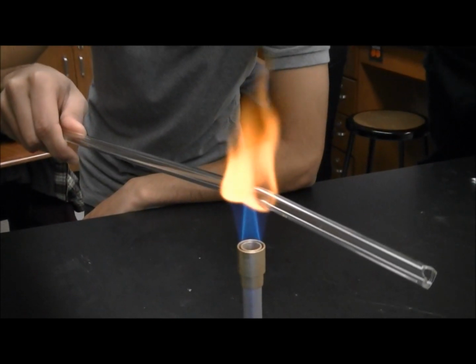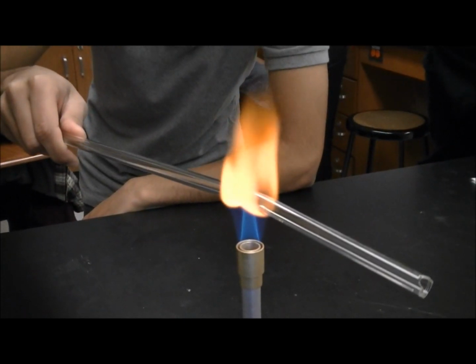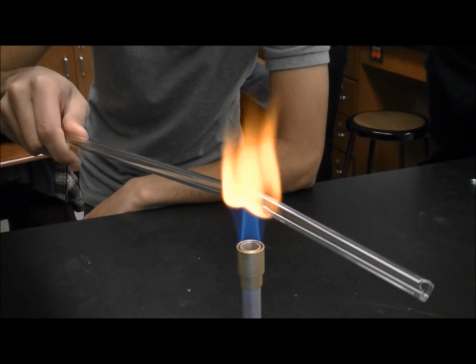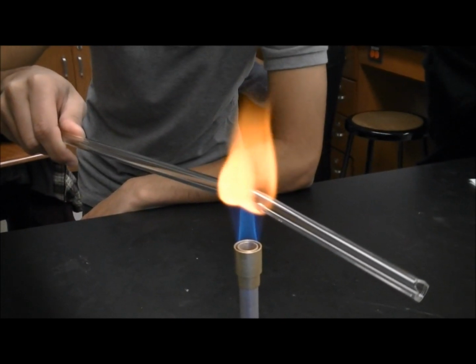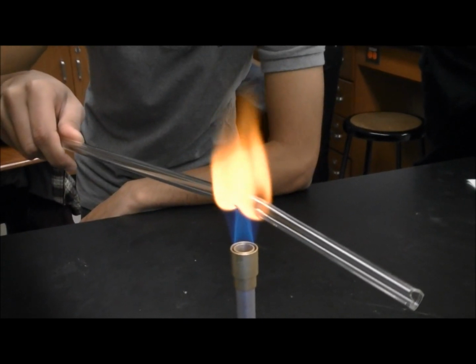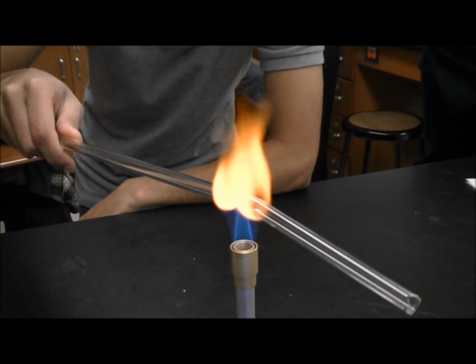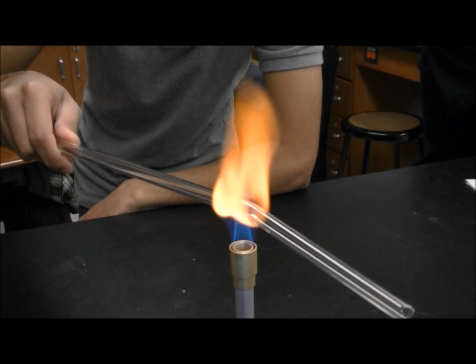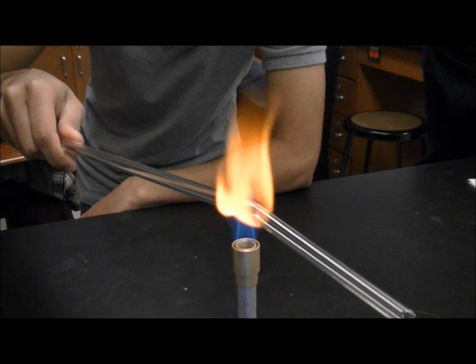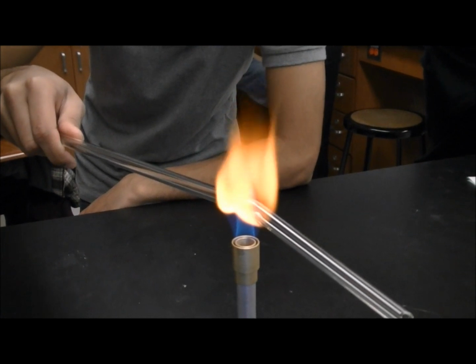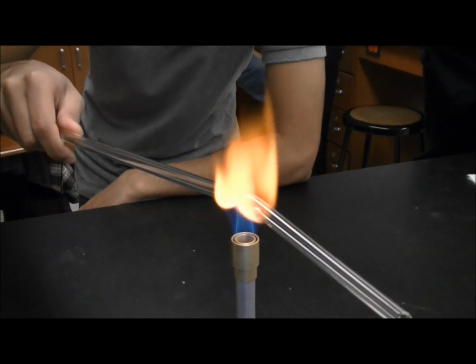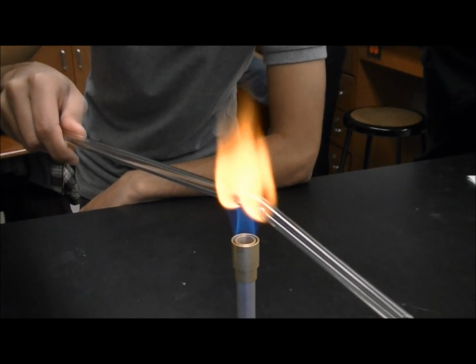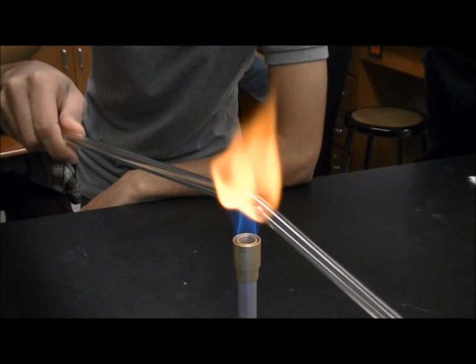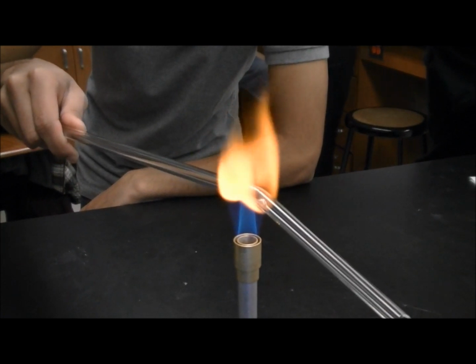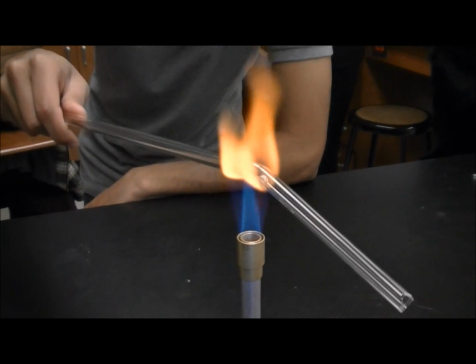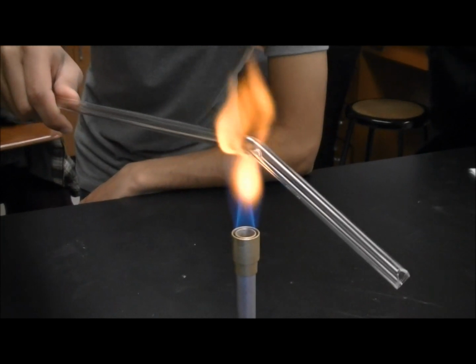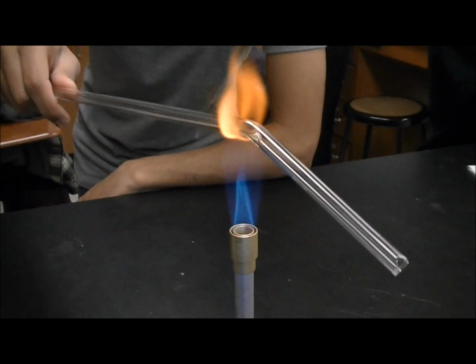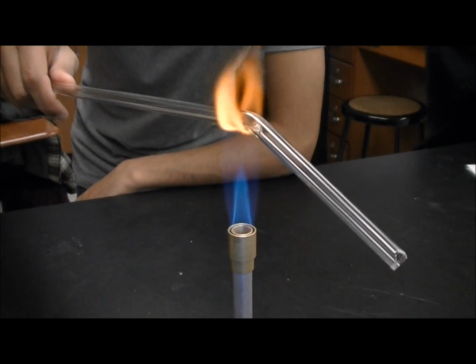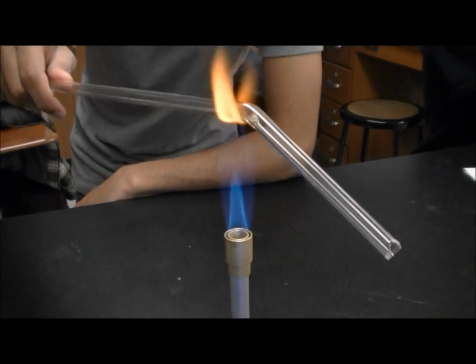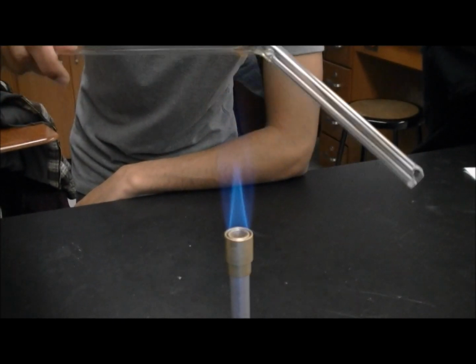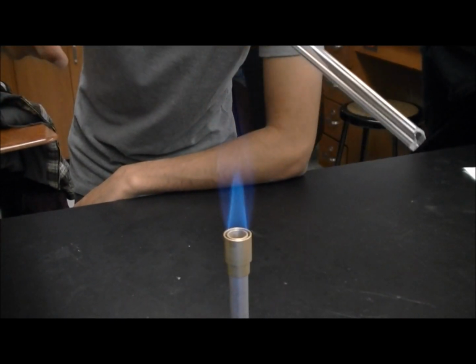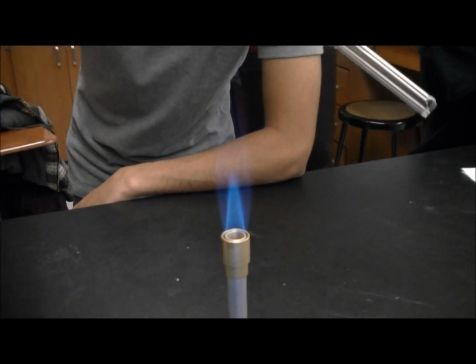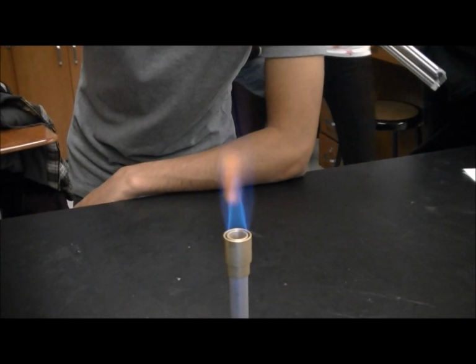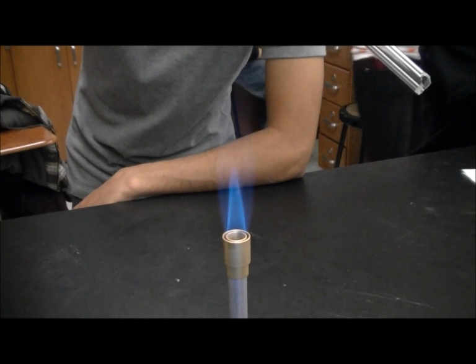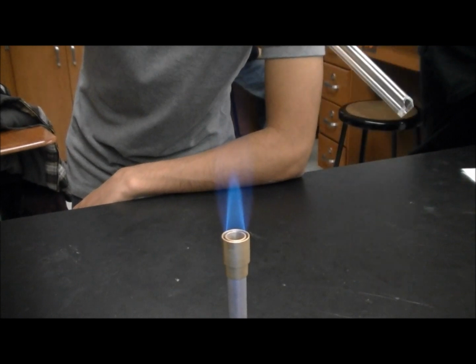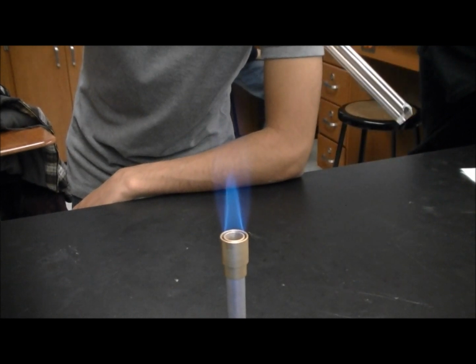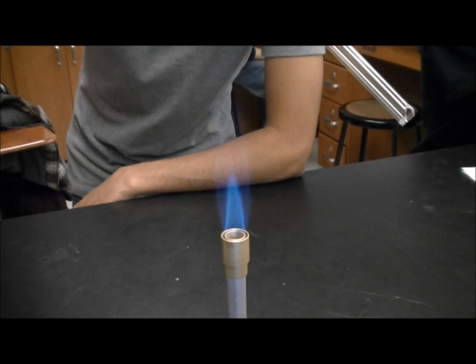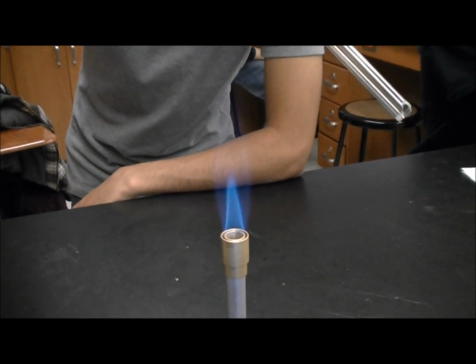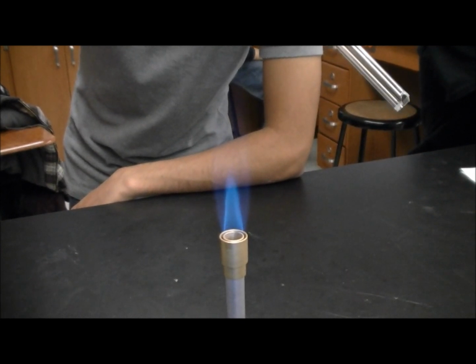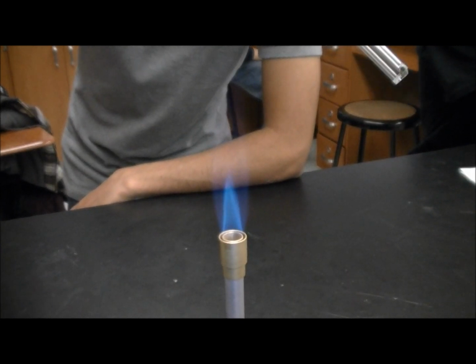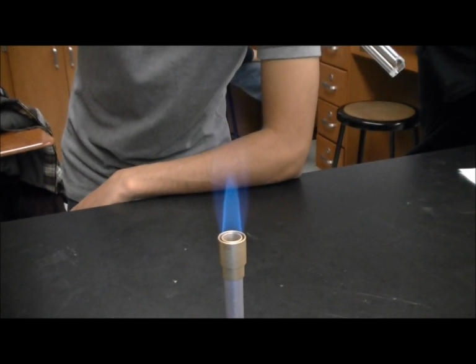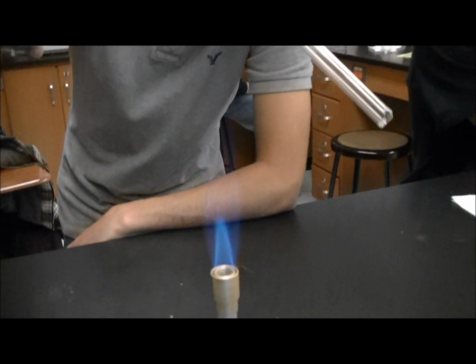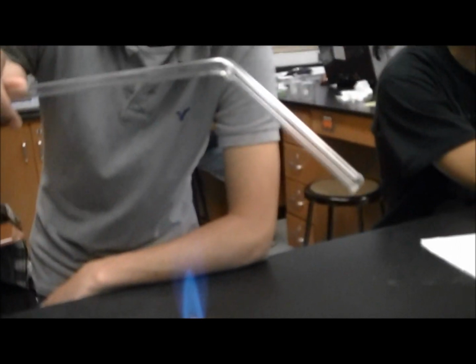You see bending? Oh, I see bending. Oh my god. It's starting to melt. It's starting to melt — didn't she say not to do that? Oh no. What if it just like breaks?